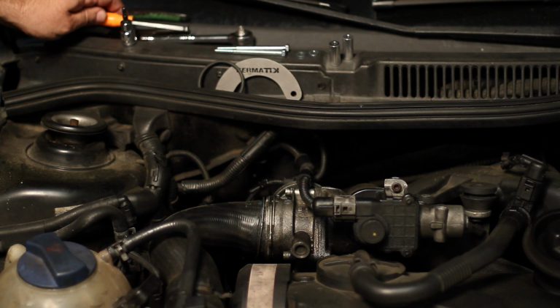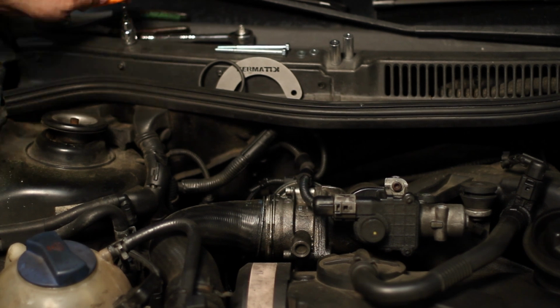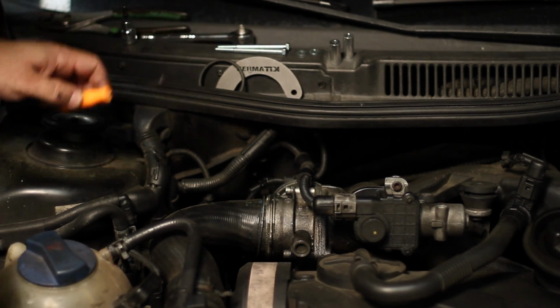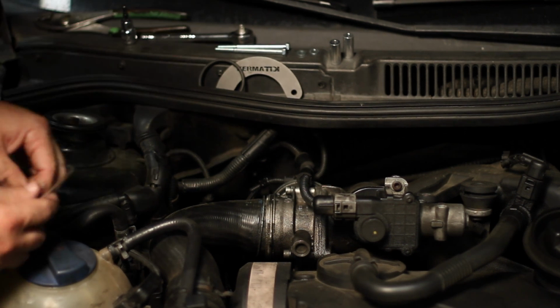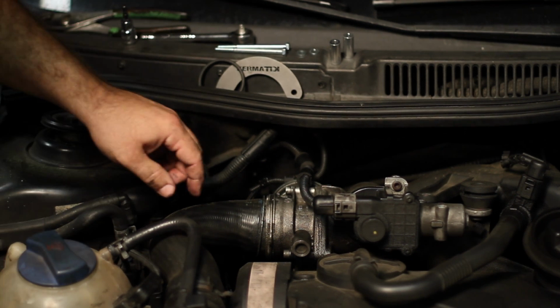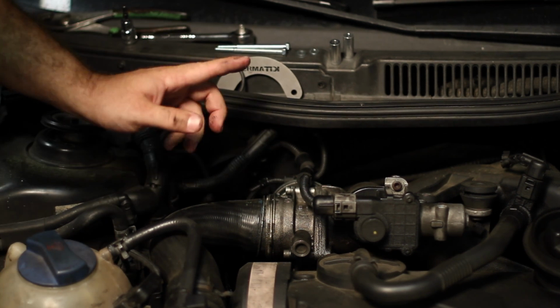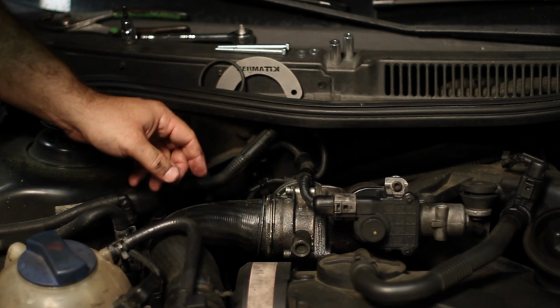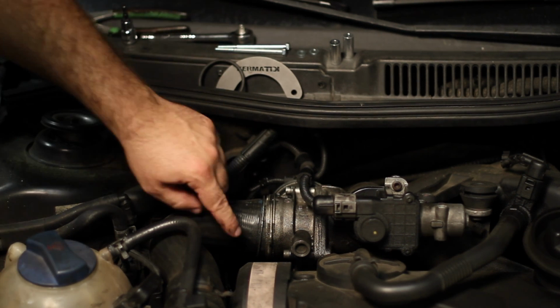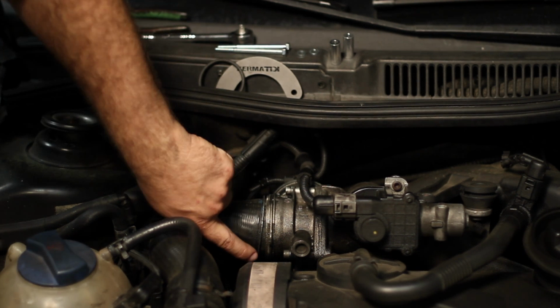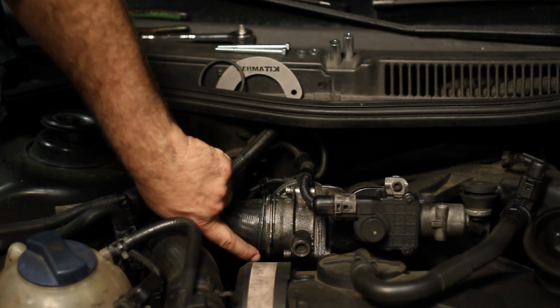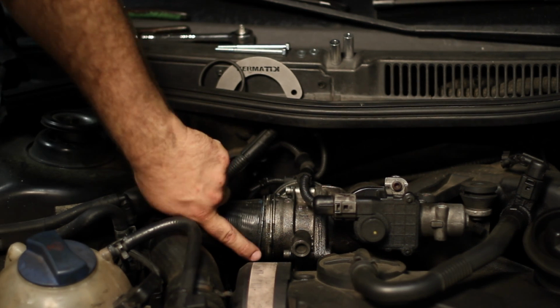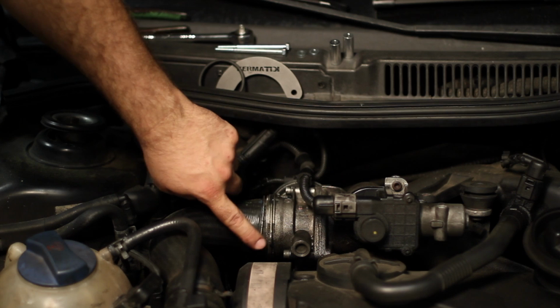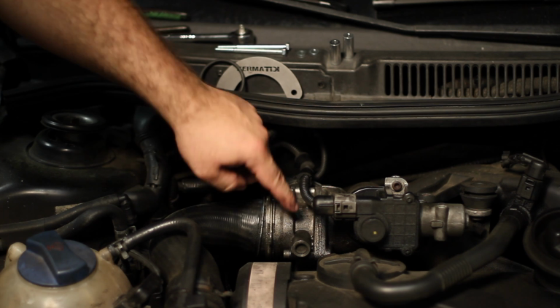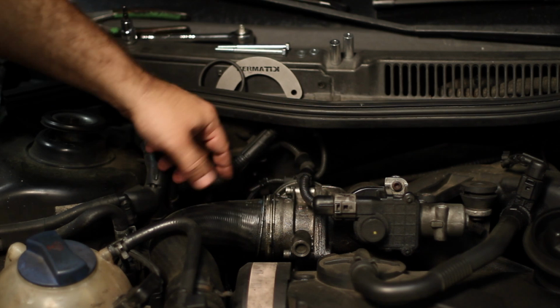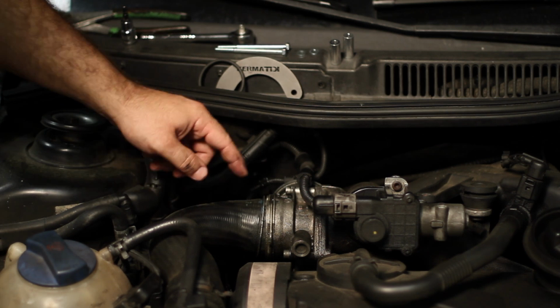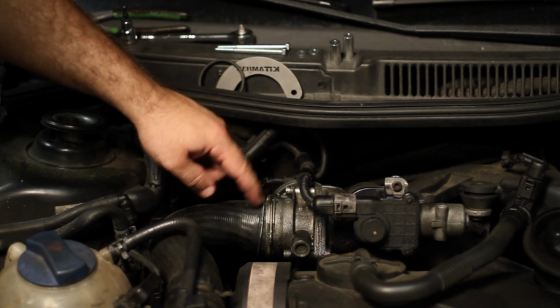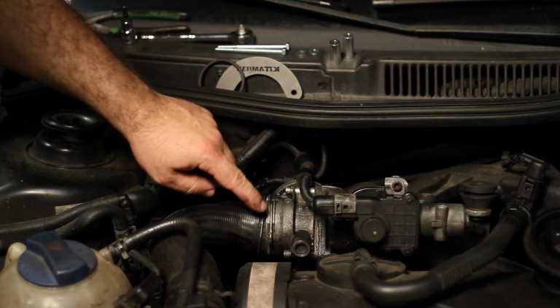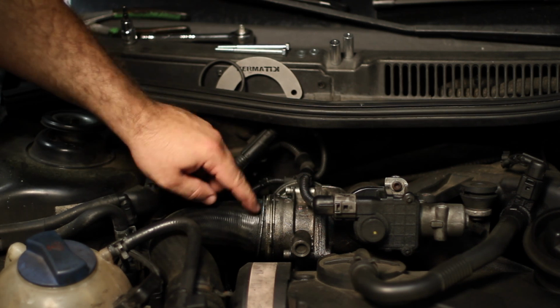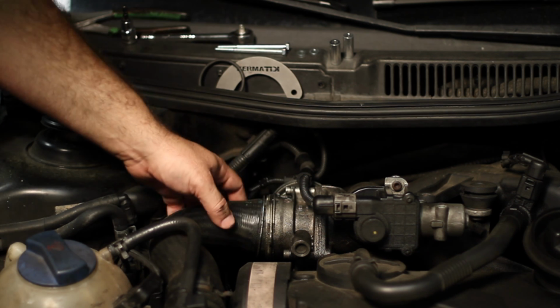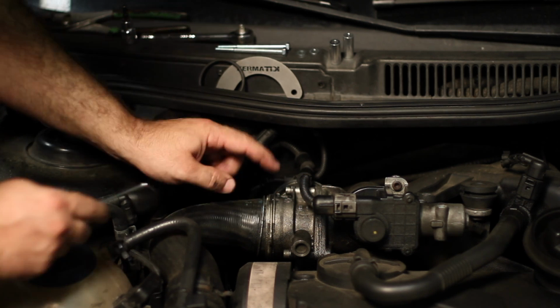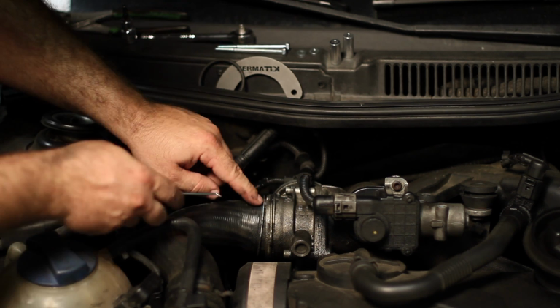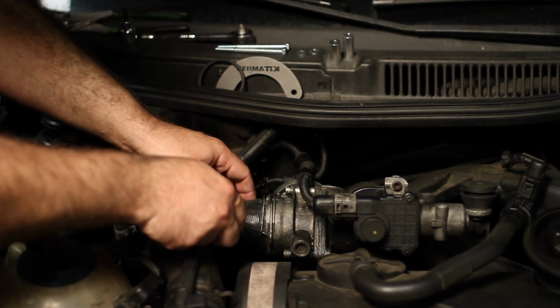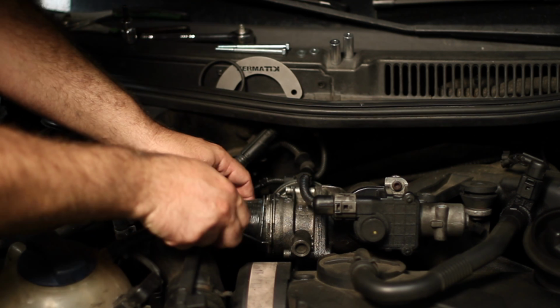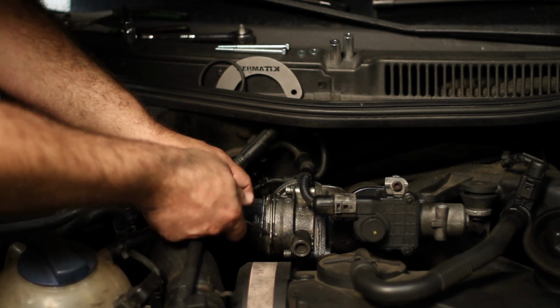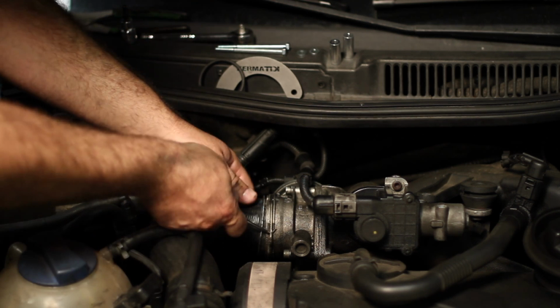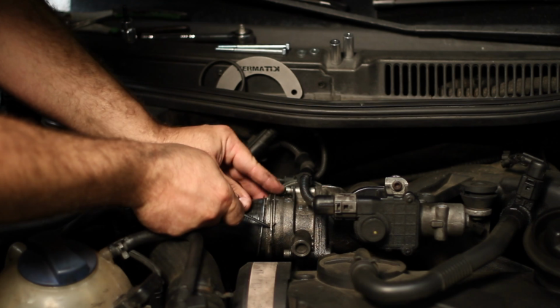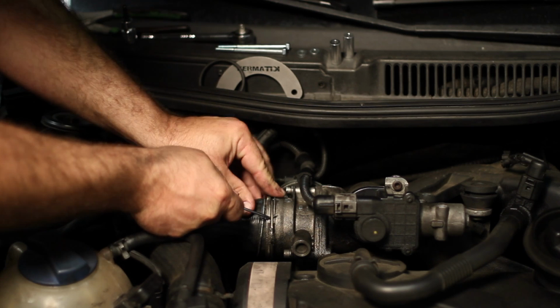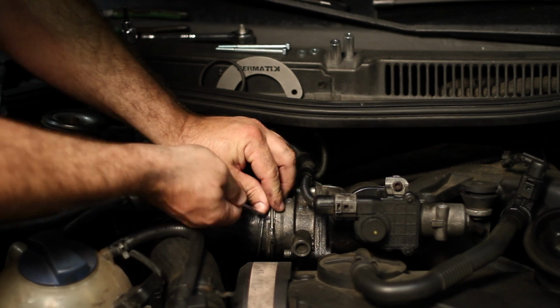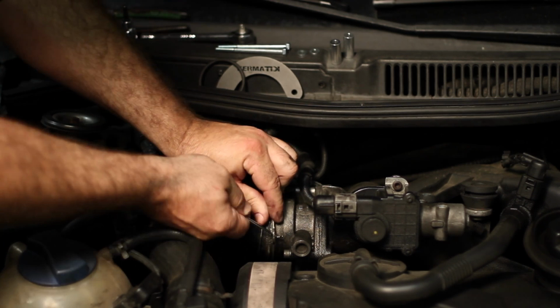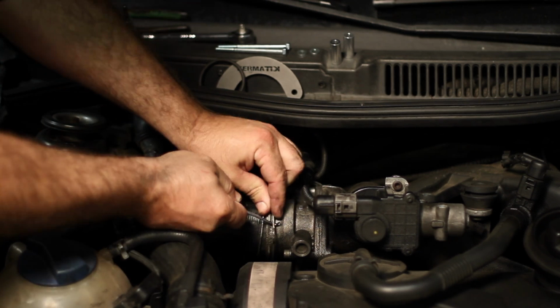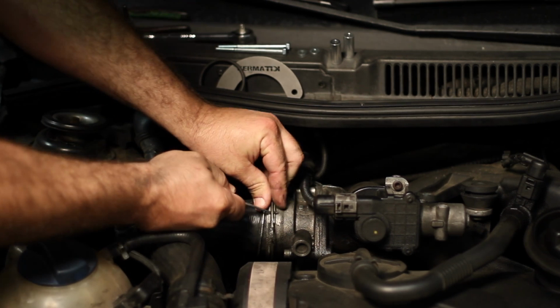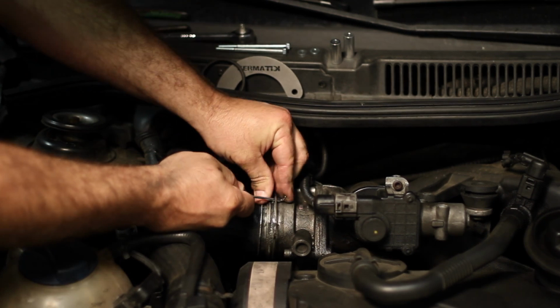I'm going to show you why this is needed in the first place. You see this big gap down here and all this oil? That's all caused by the nubs on this intake pipe going bad. I'm going to show you what that looks like.